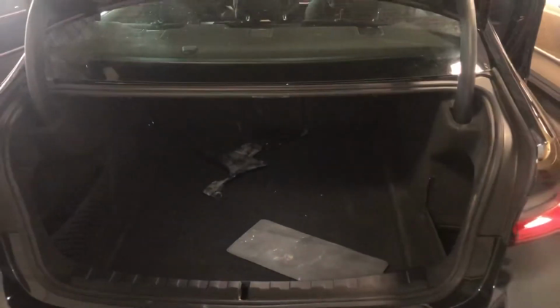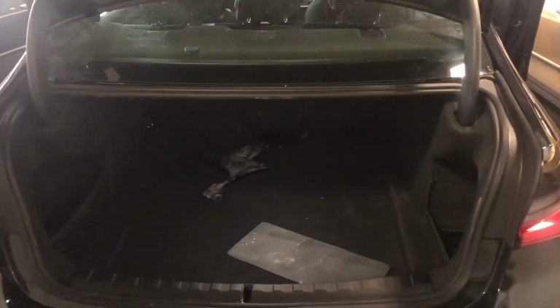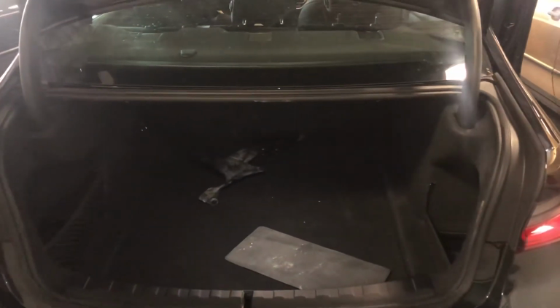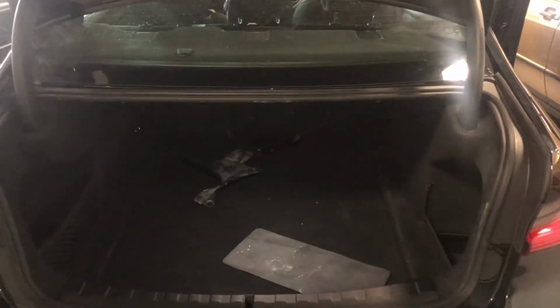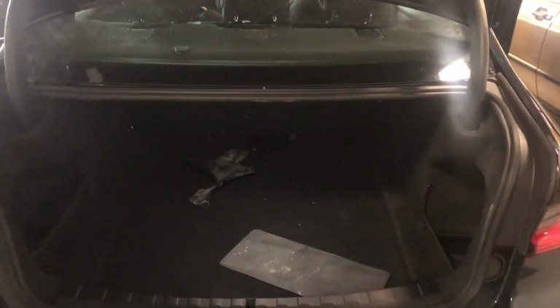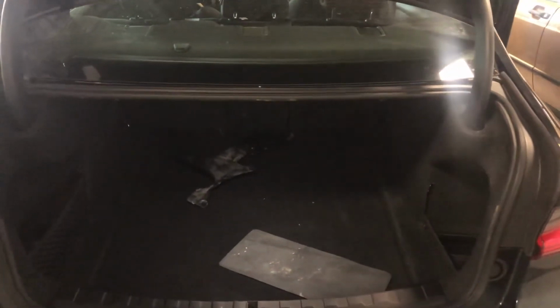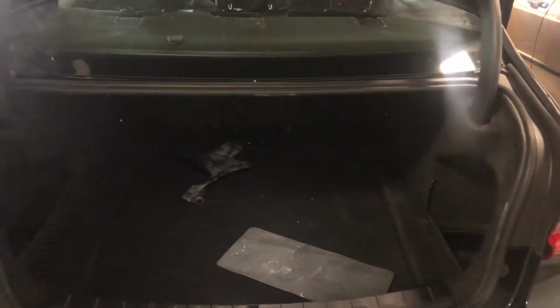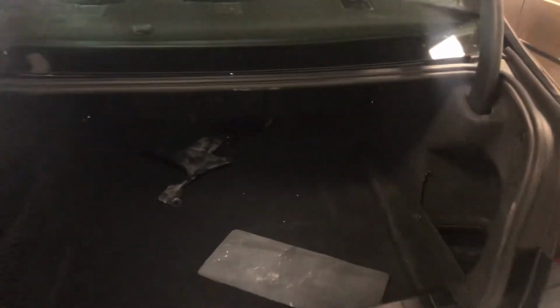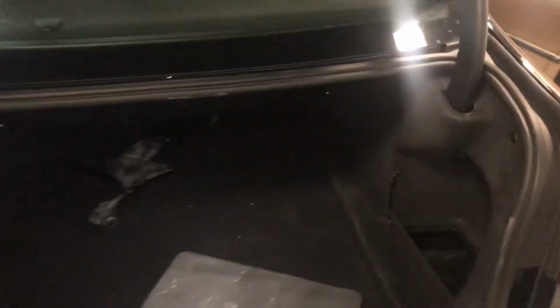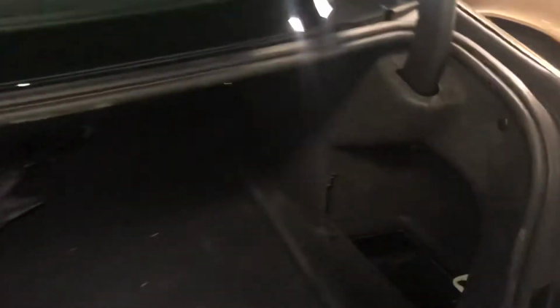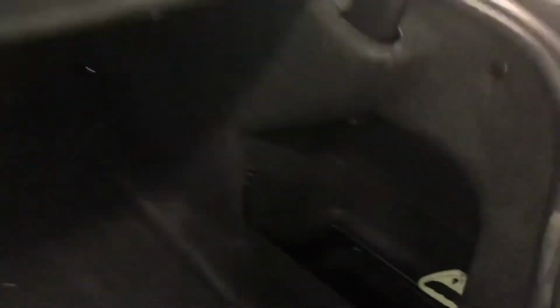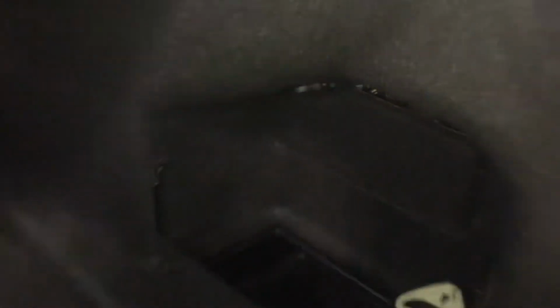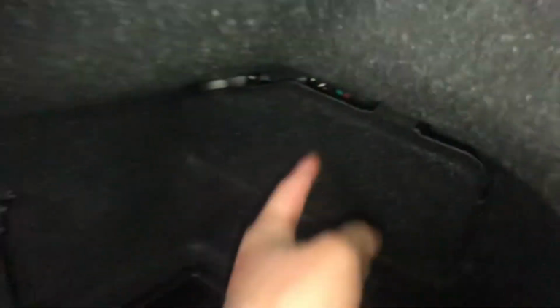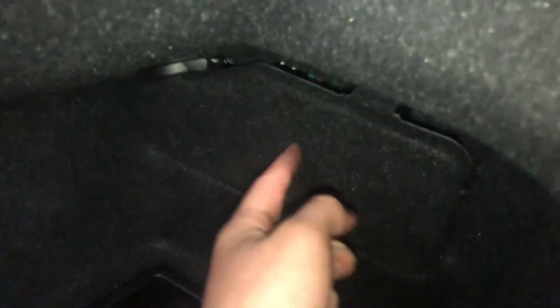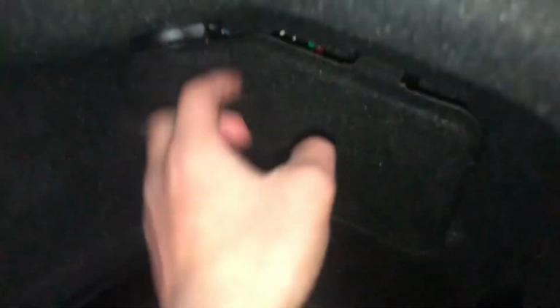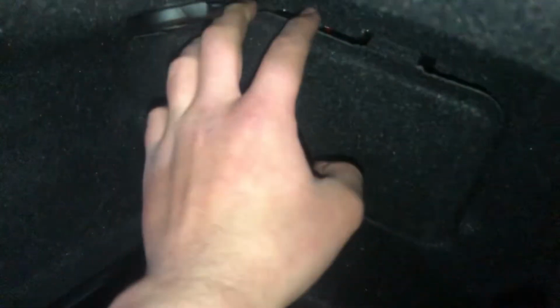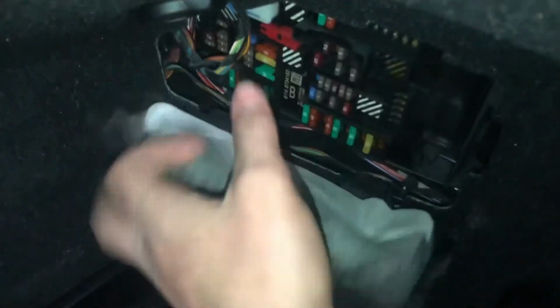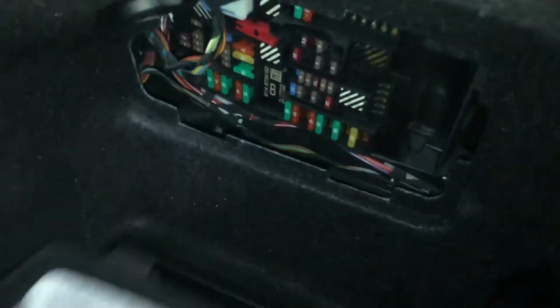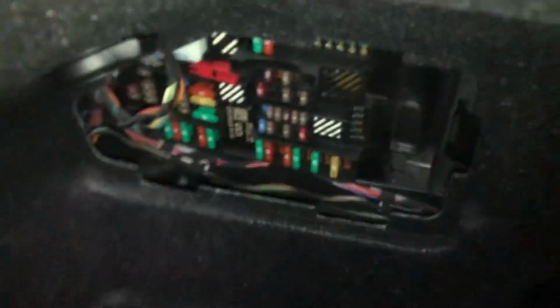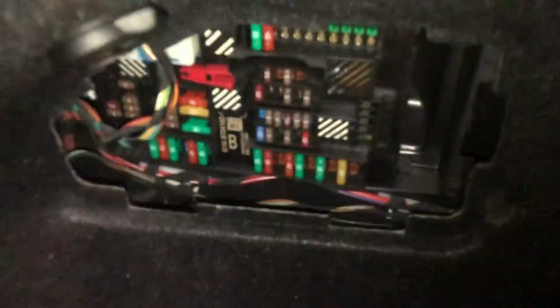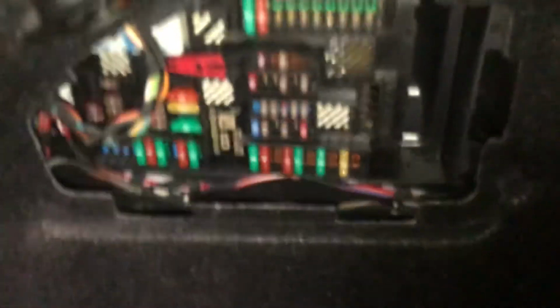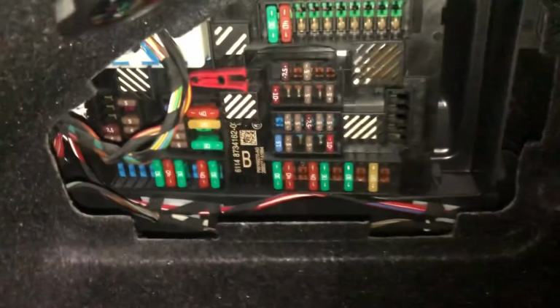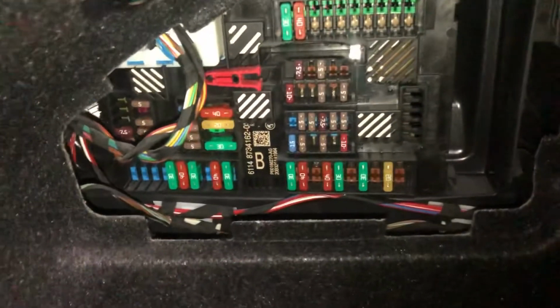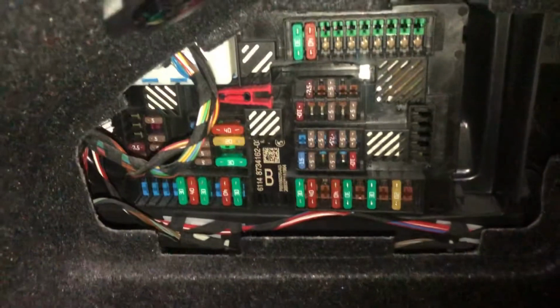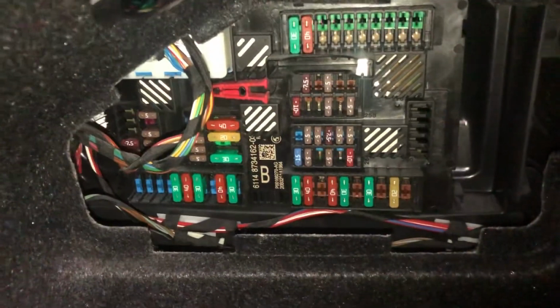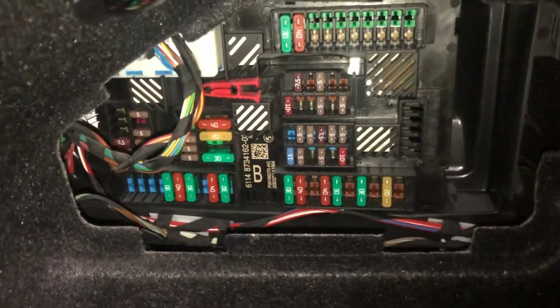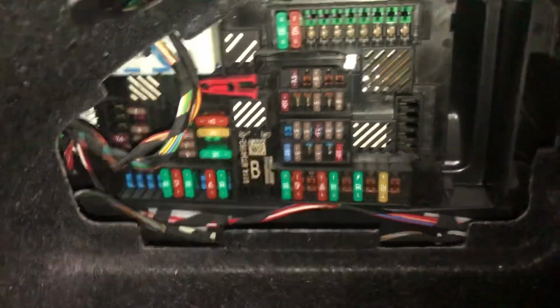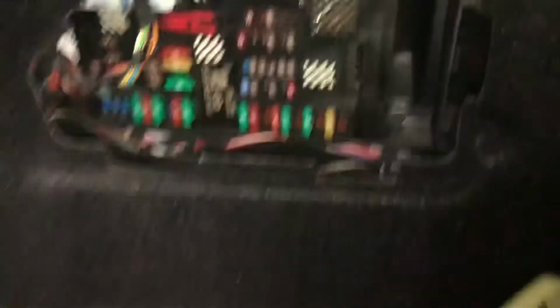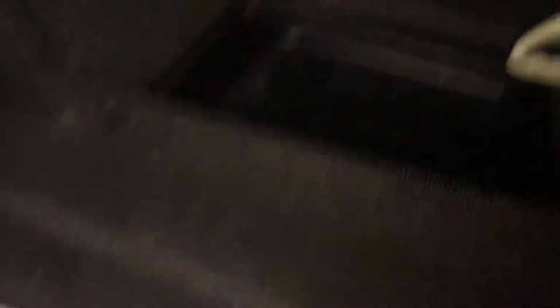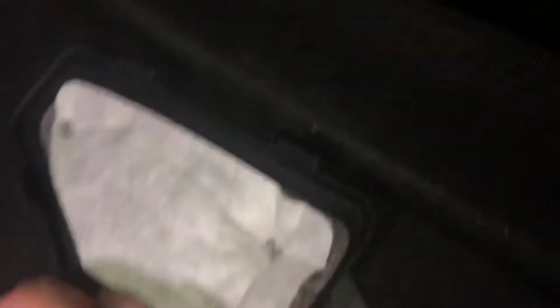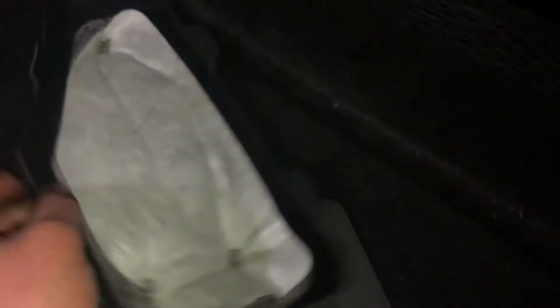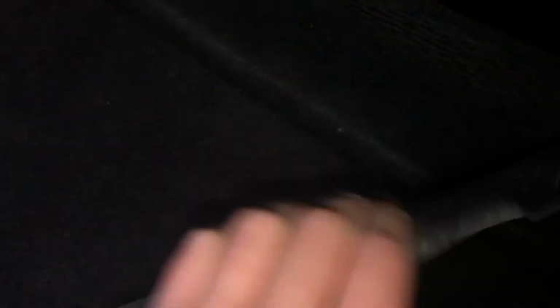The second fuse box location is in the trunk of the car, located right over here. Here are the fuses, and here's the cover.